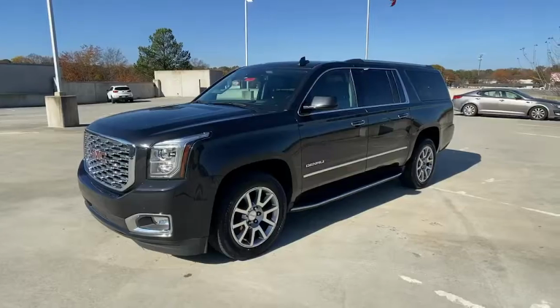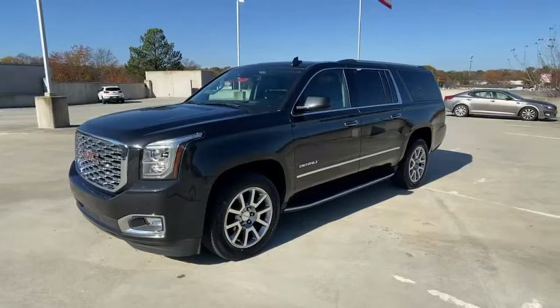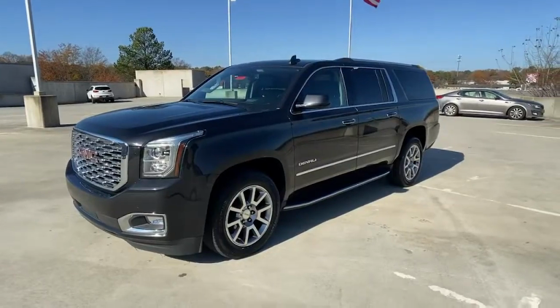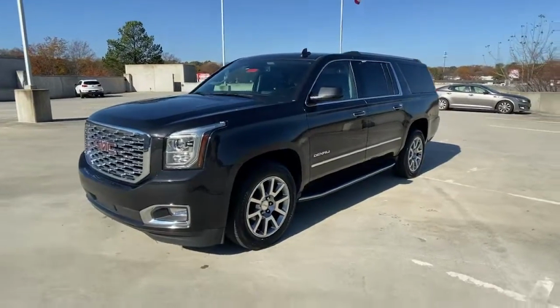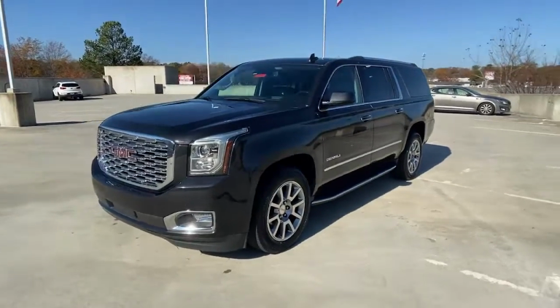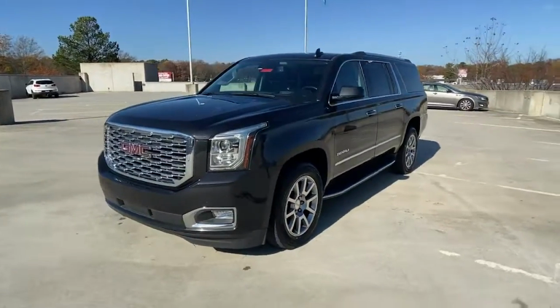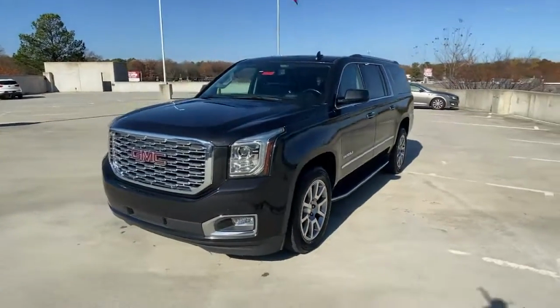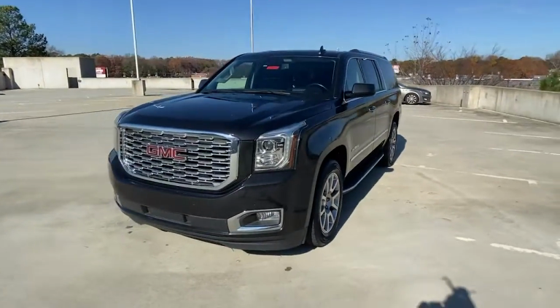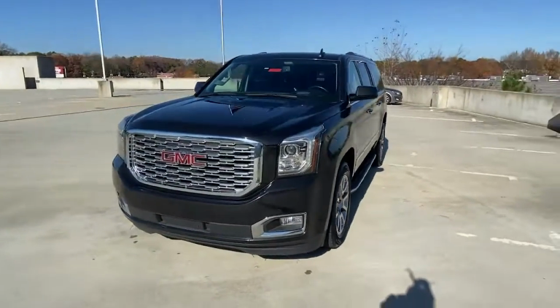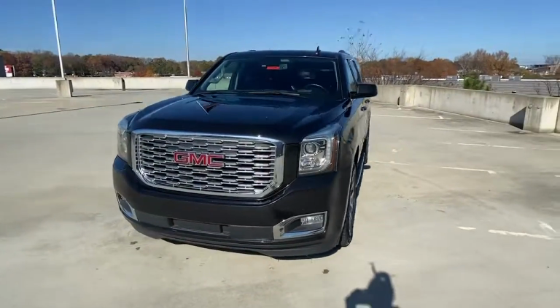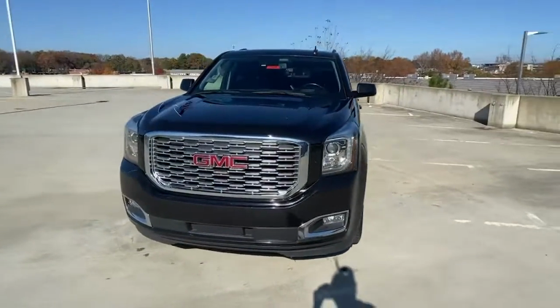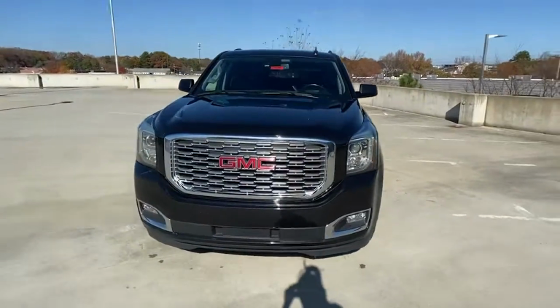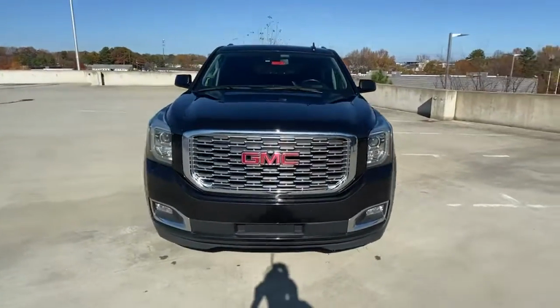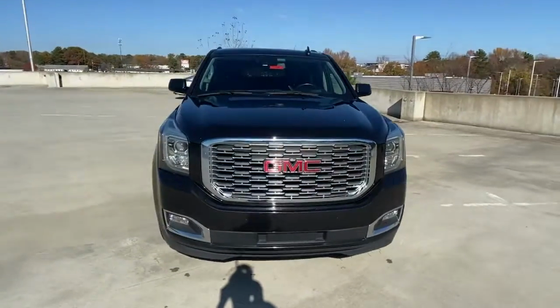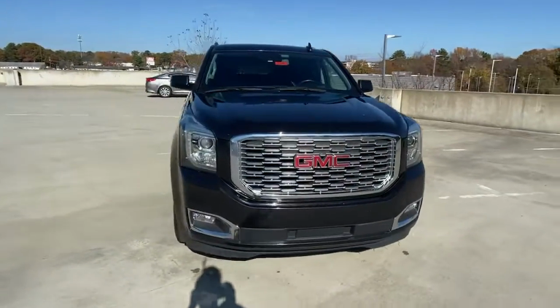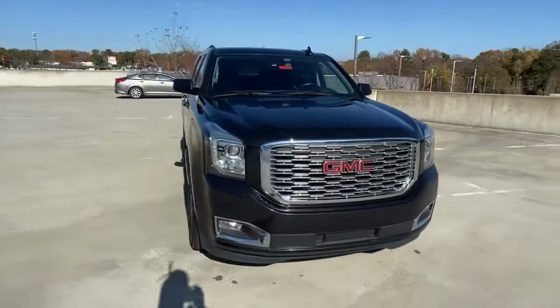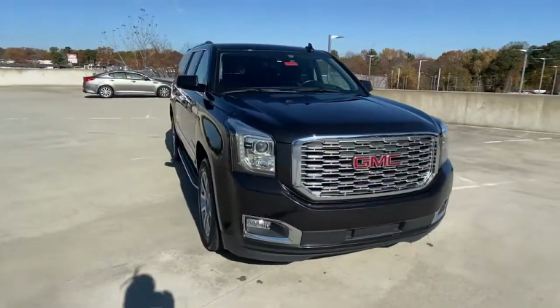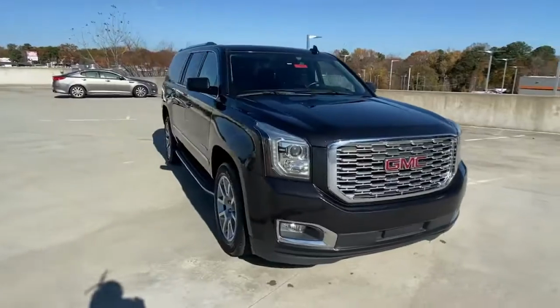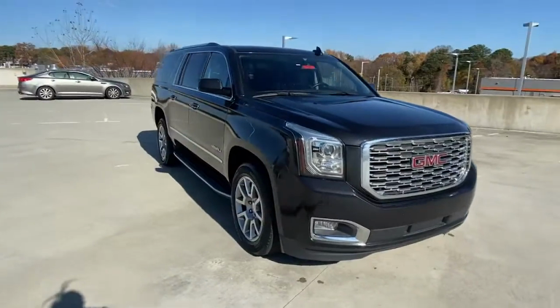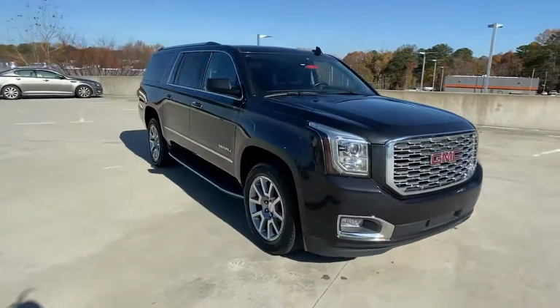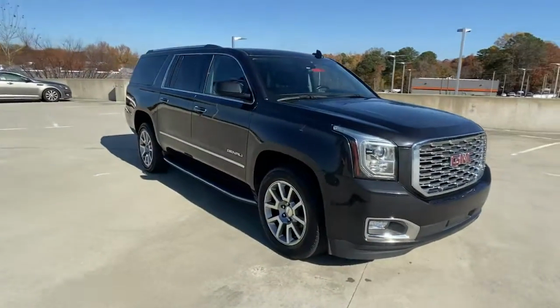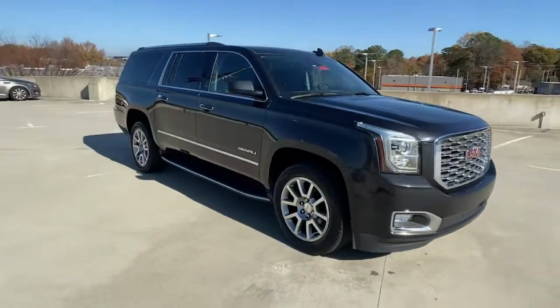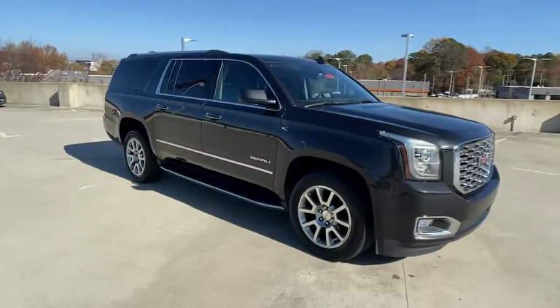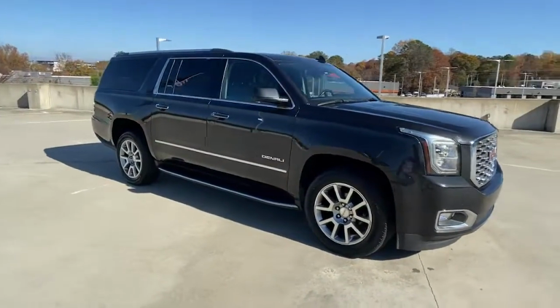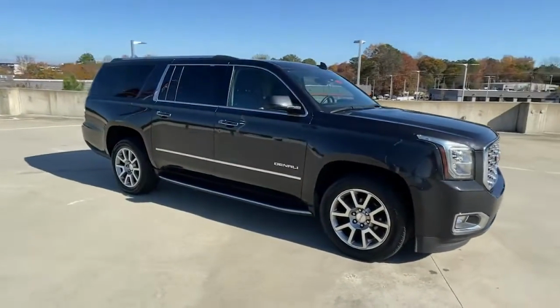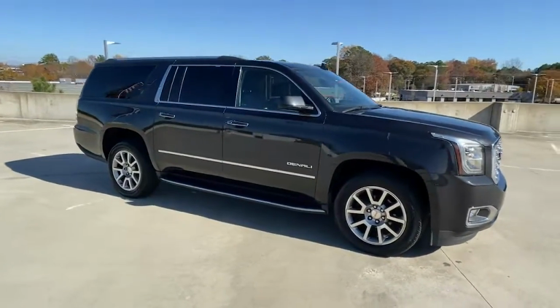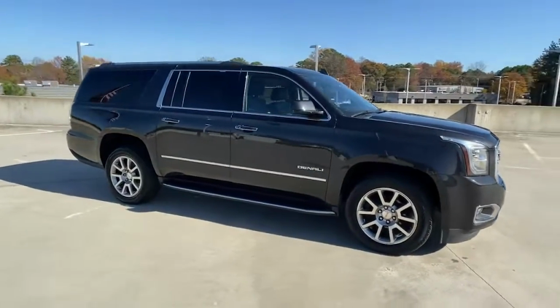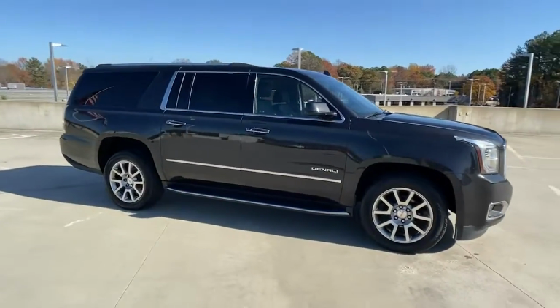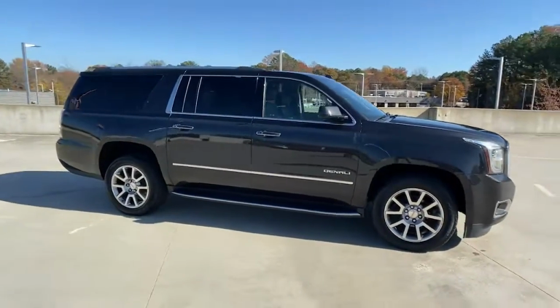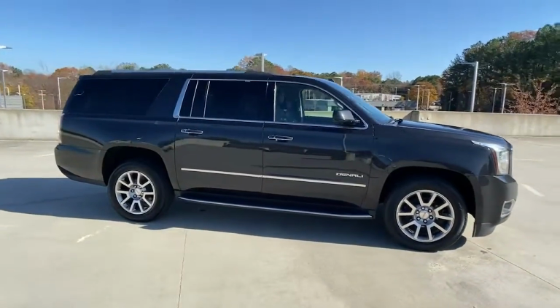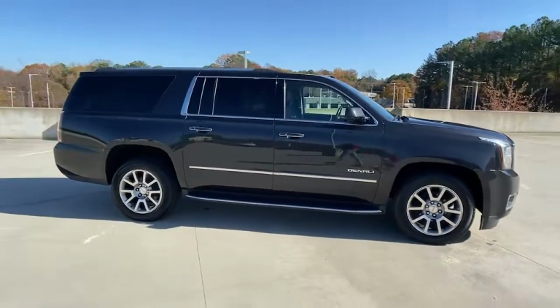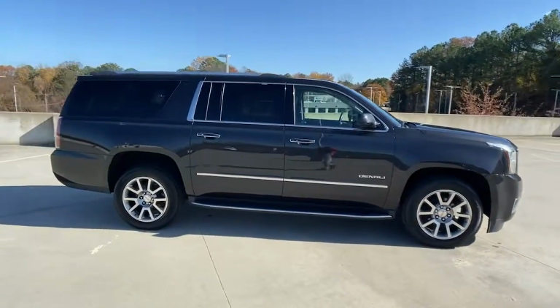Enjoy the view of this 2020 GMC Yukon XL. With less than 50,000 miles on the odometer, this vehicle stands out from the rest.